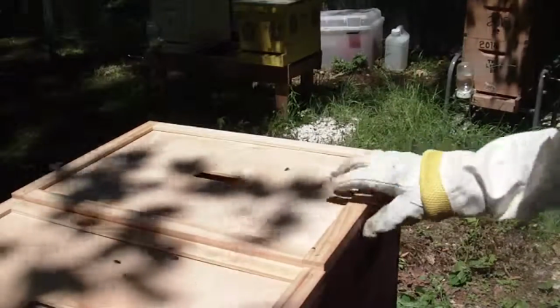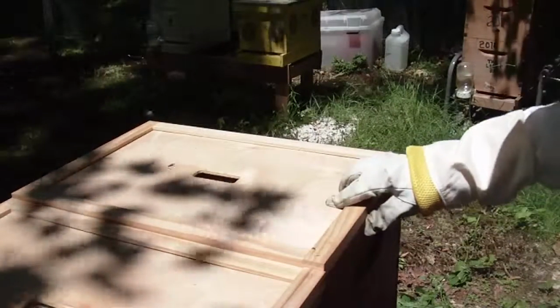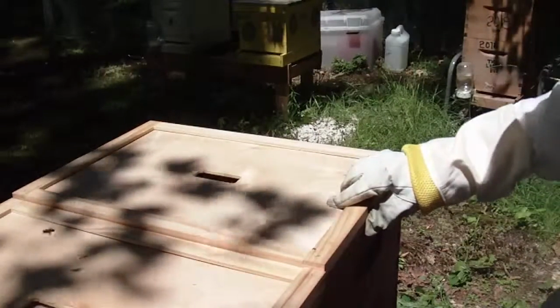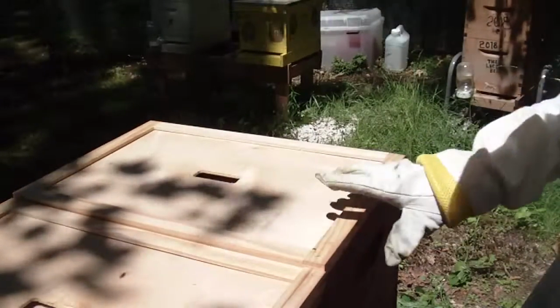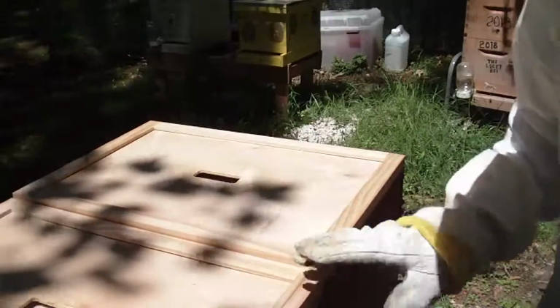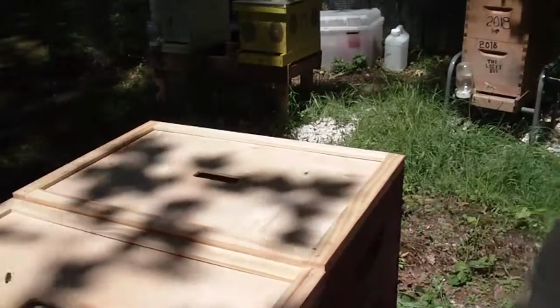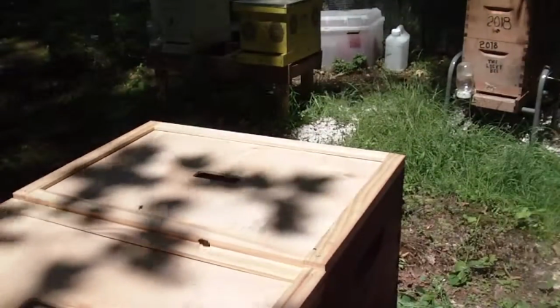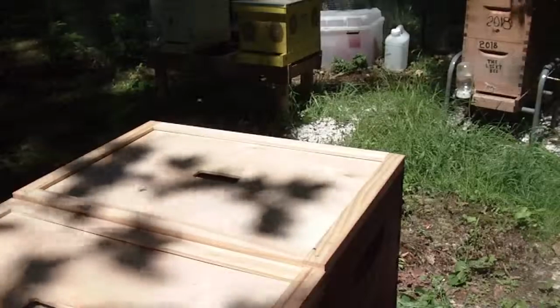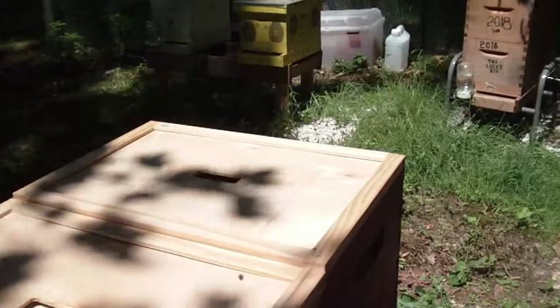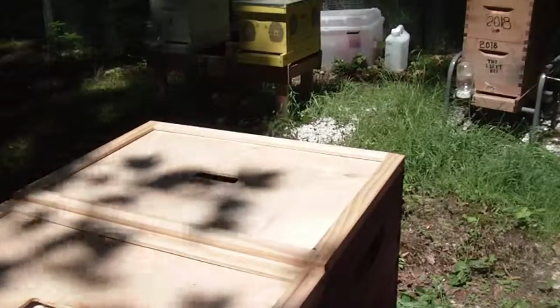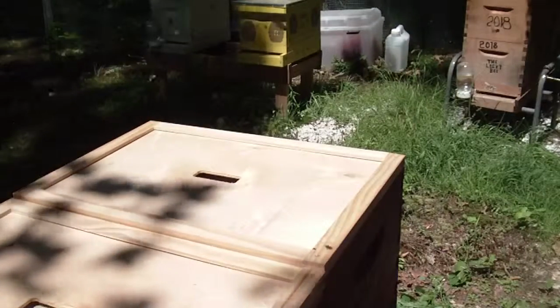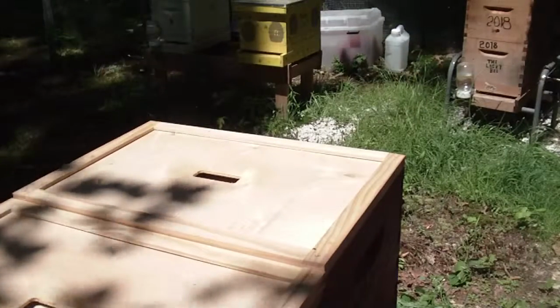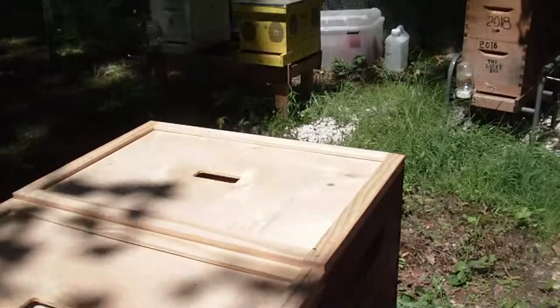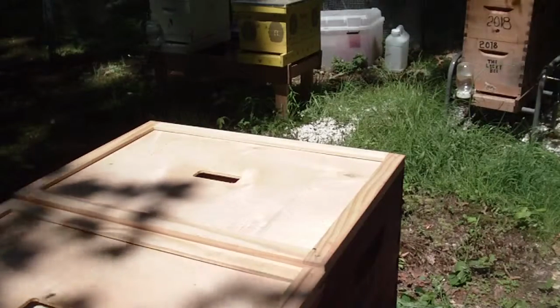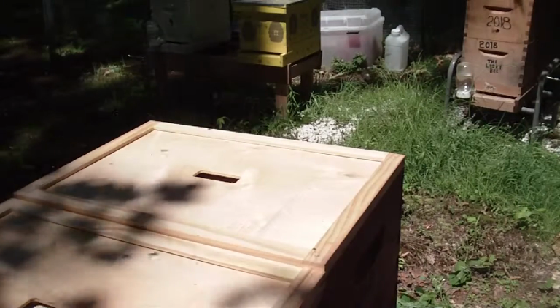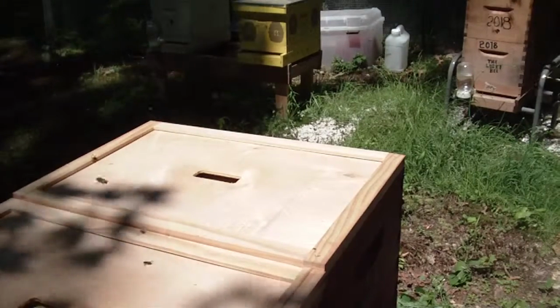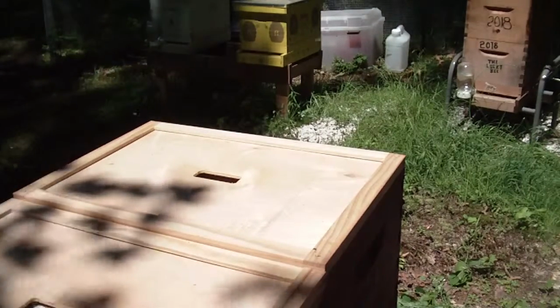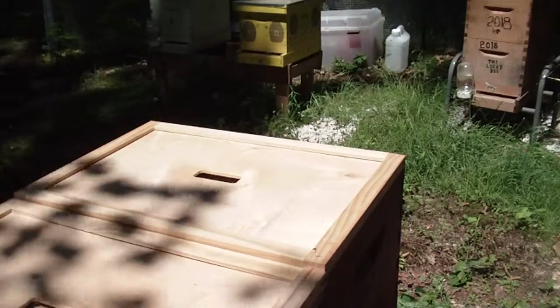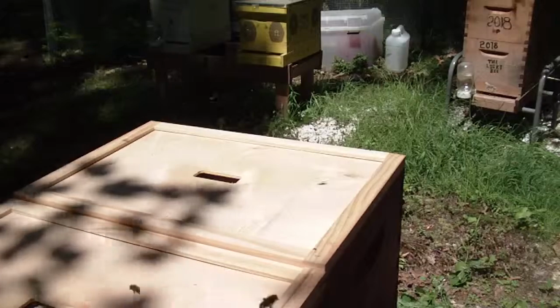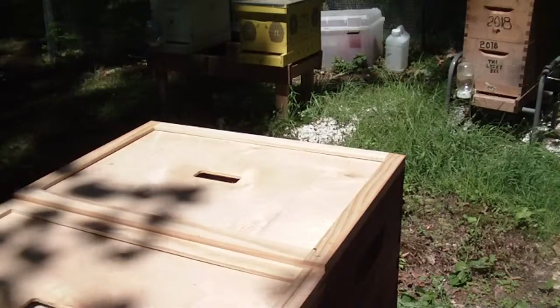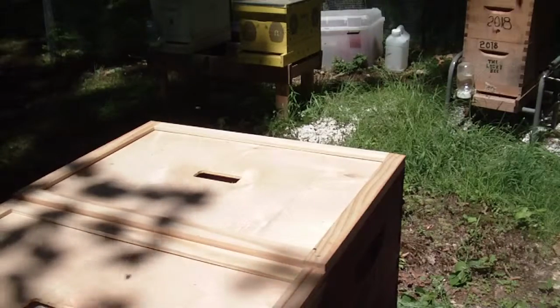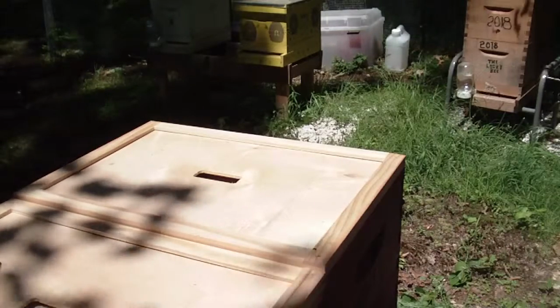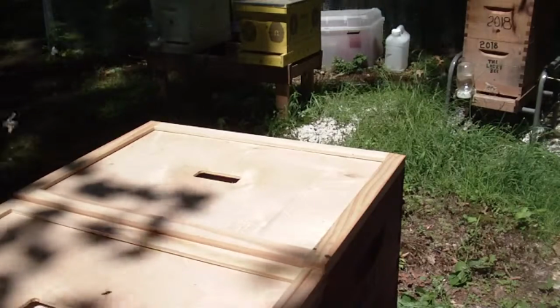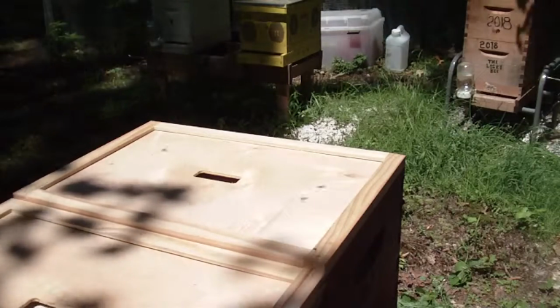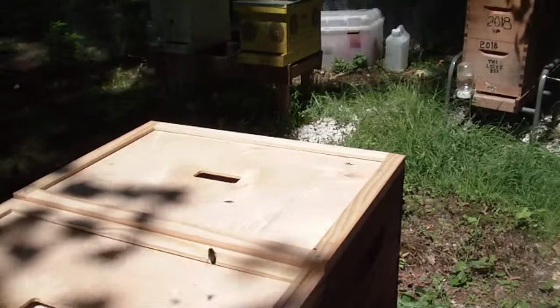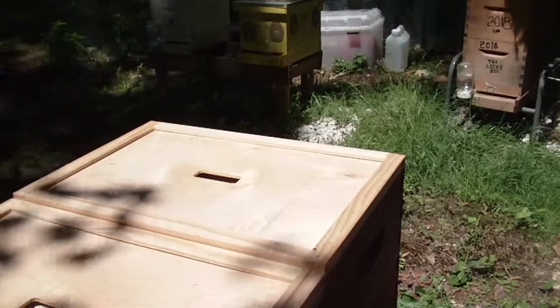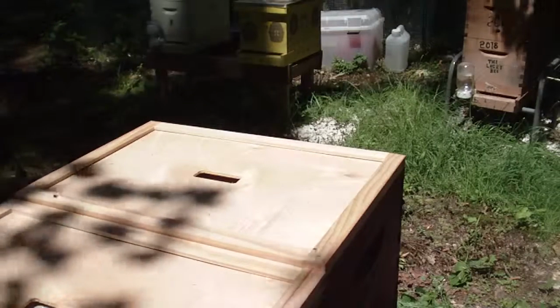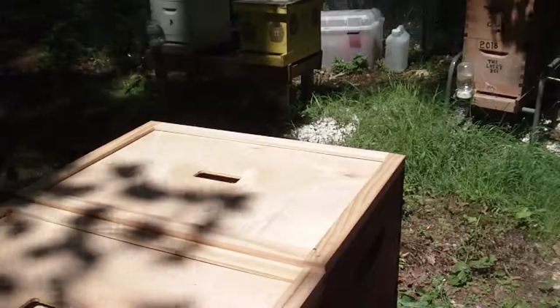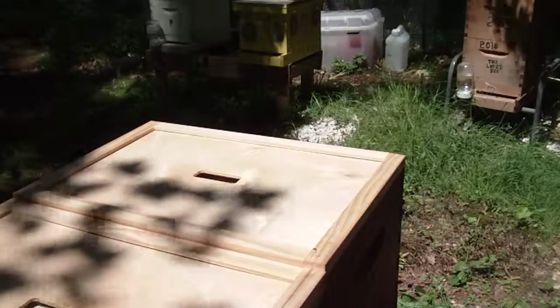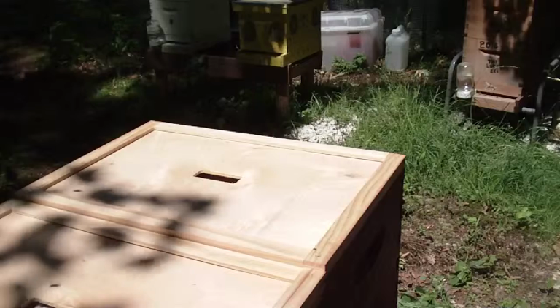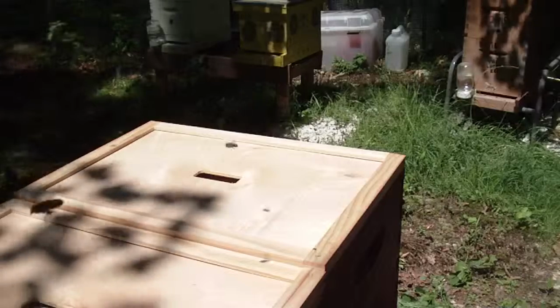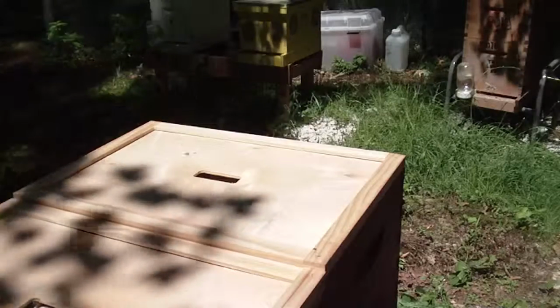I'd say they've got weeks to go. We didn't have to put the queen excluder in, and we'll check again in a week.